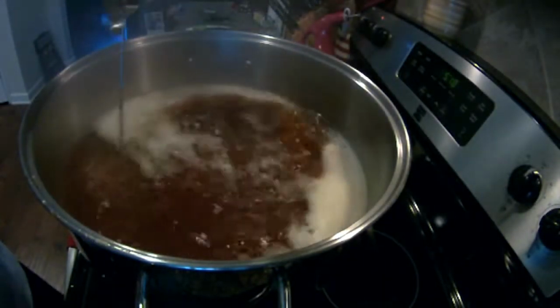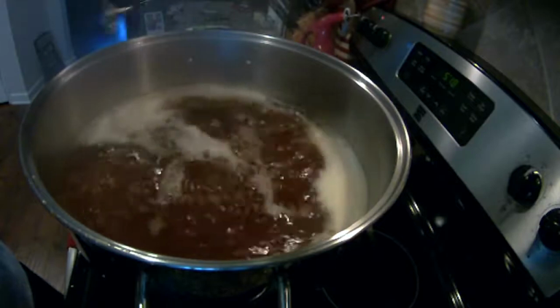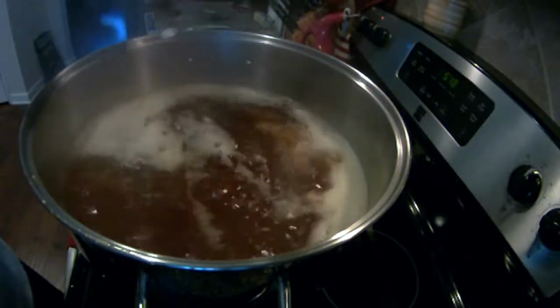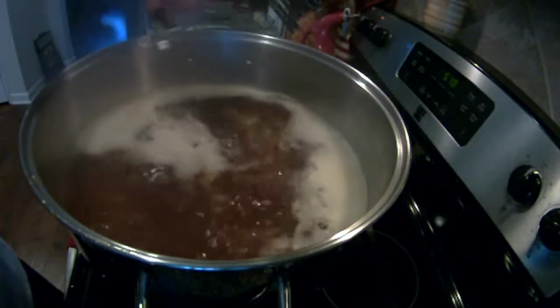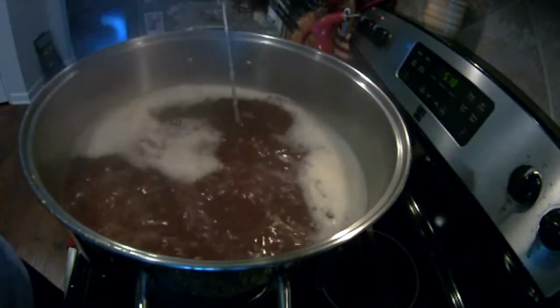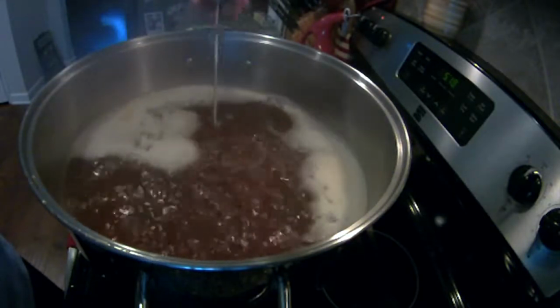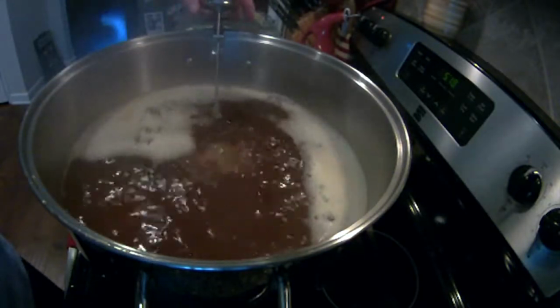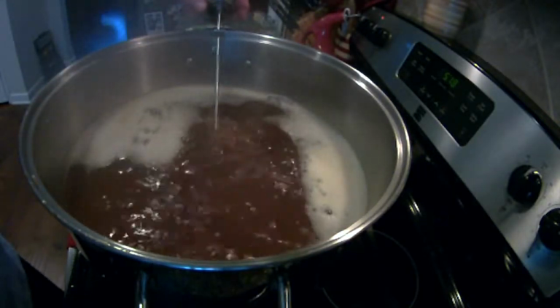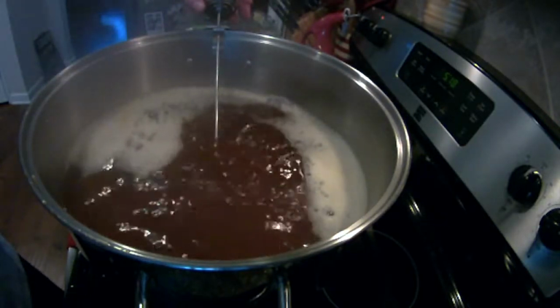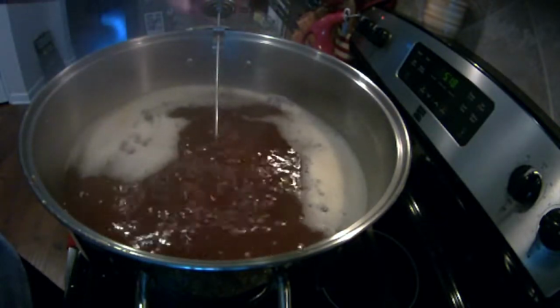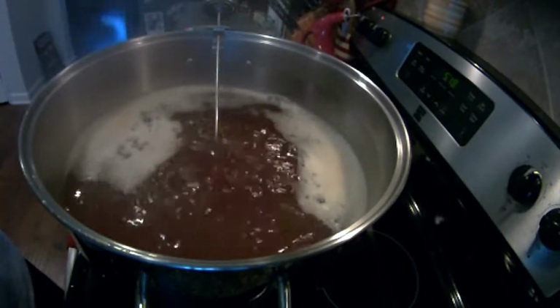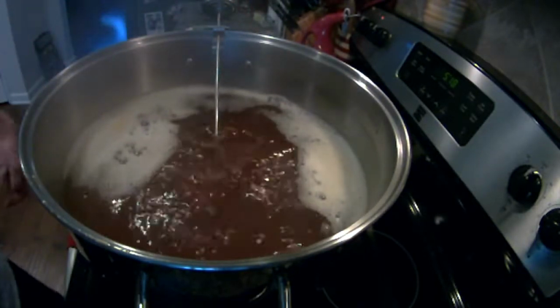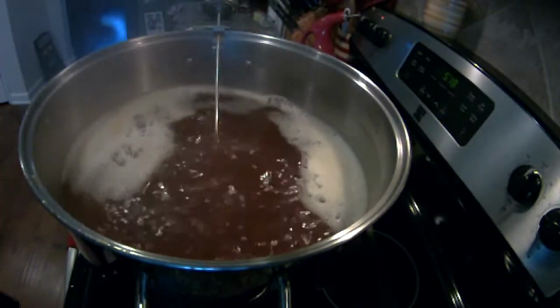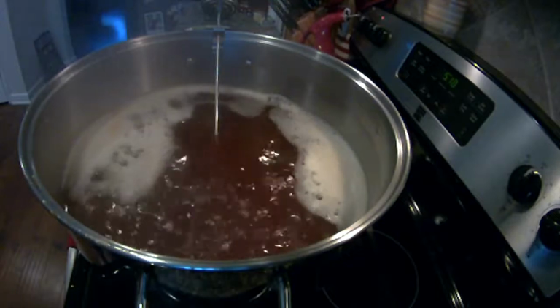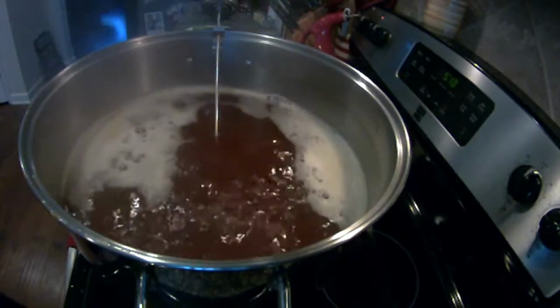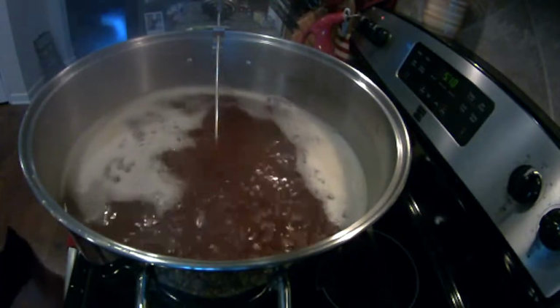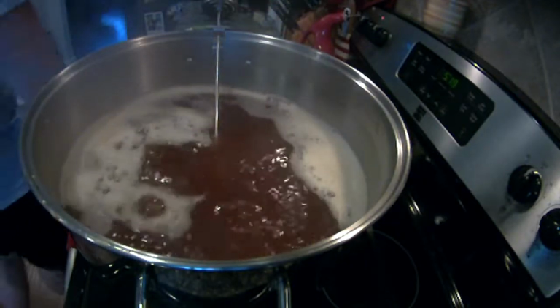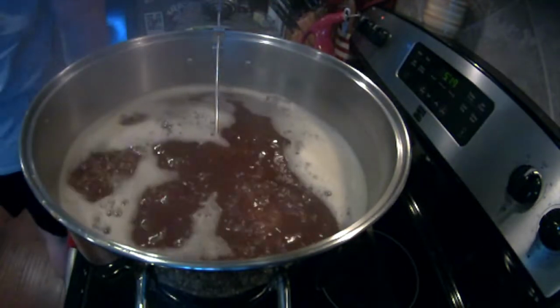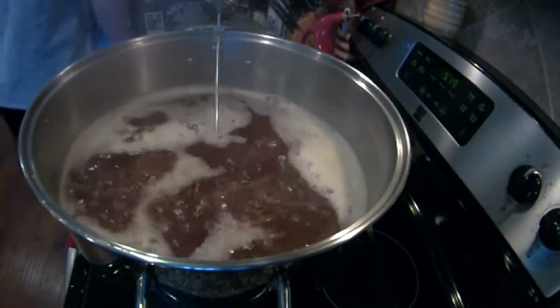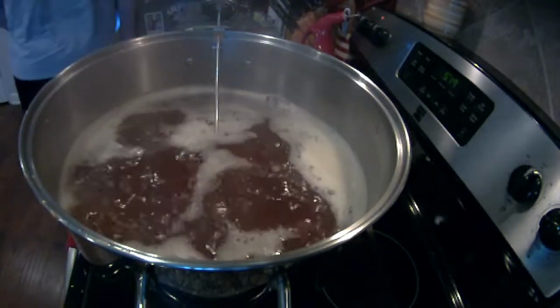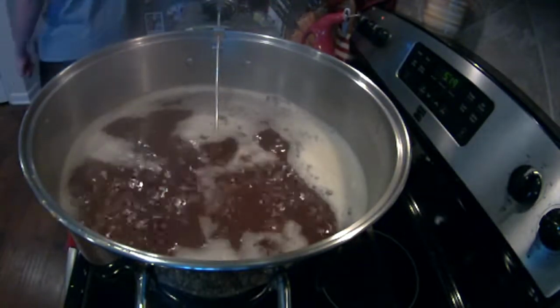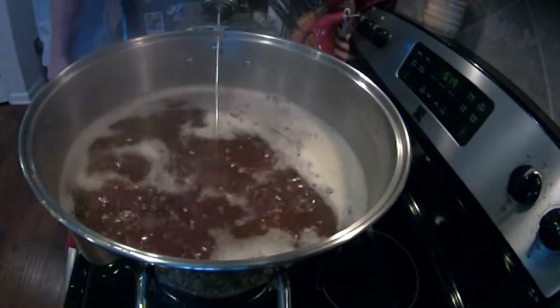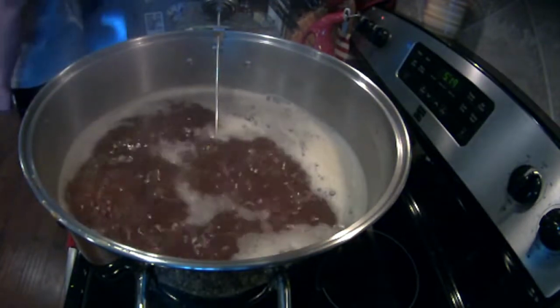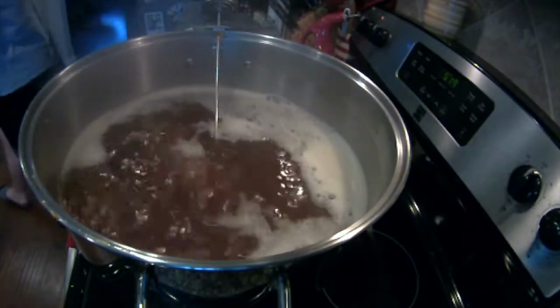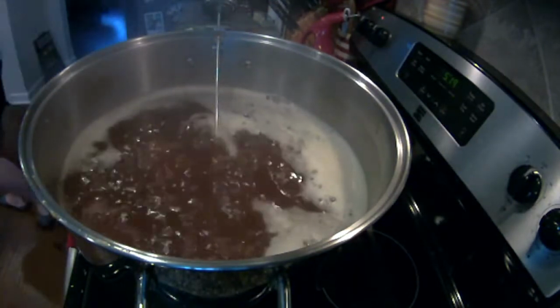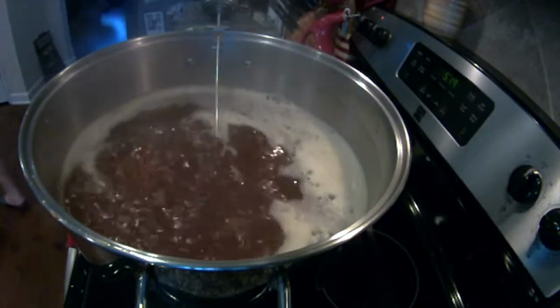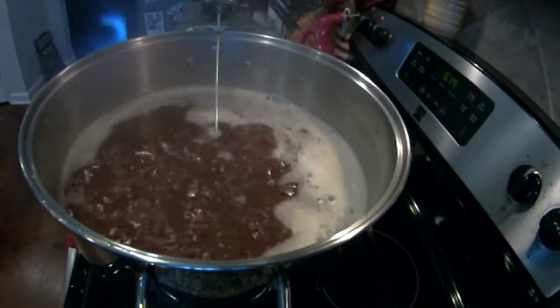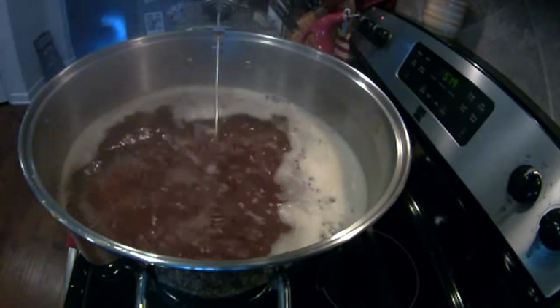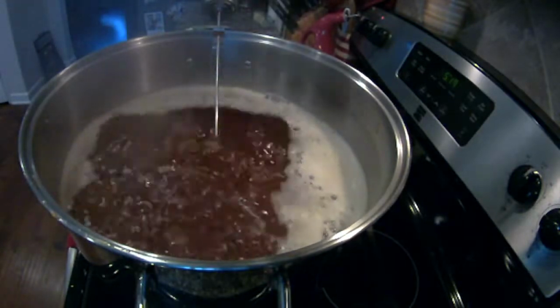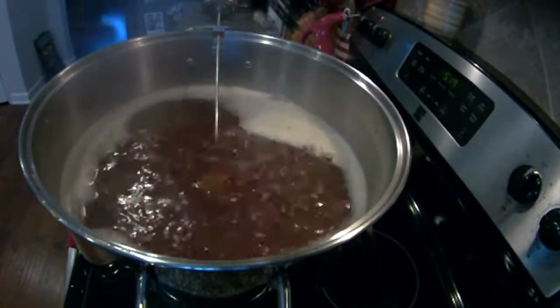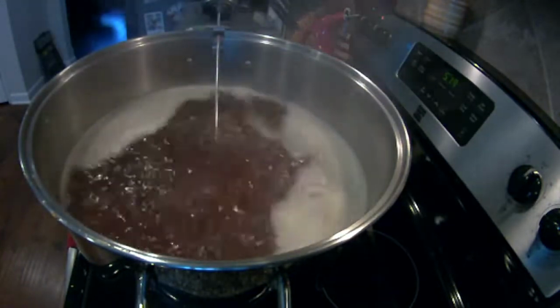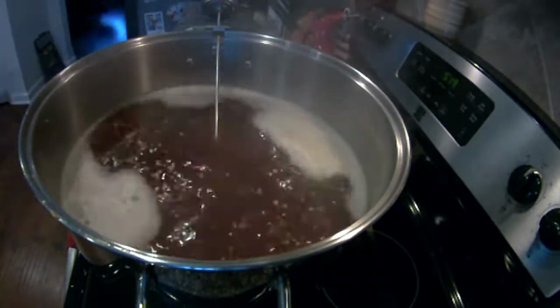You can see we've added it all in and brought it up to a nice boil, just giving it a little stir. As your water comes back up to a boil after you put the malt extract in, it's a good idea to keep an eye on it, as it's prone to boil over at this stage.